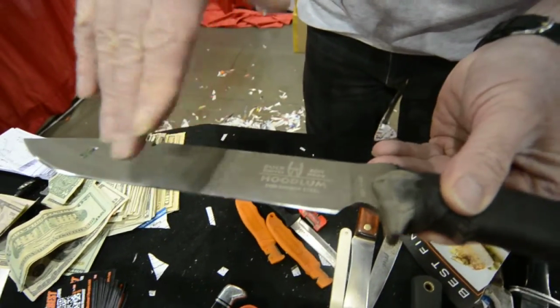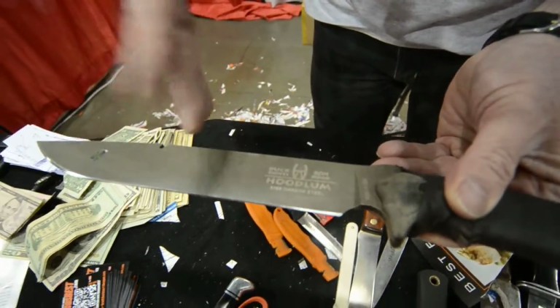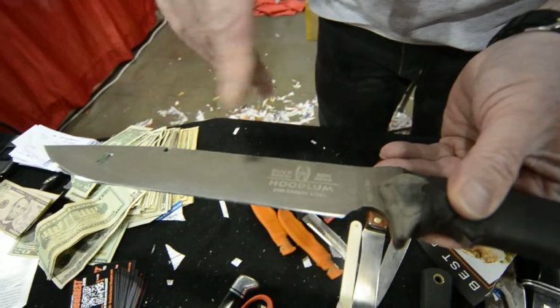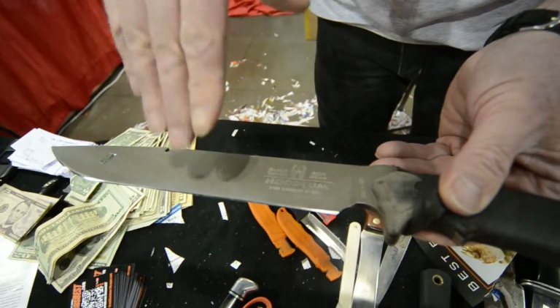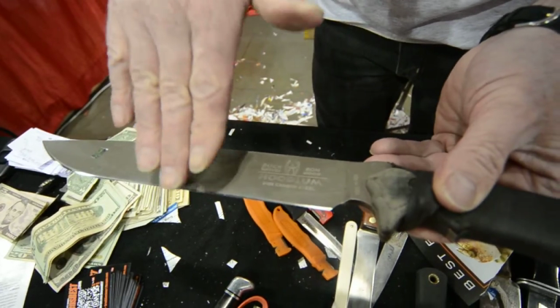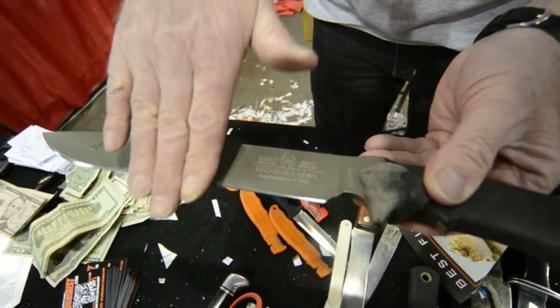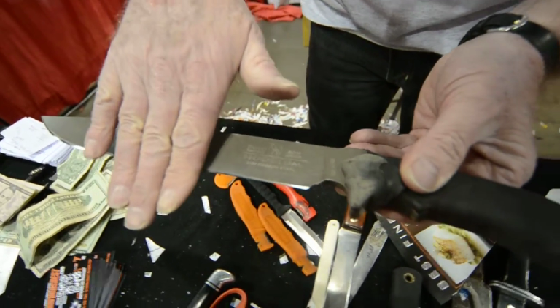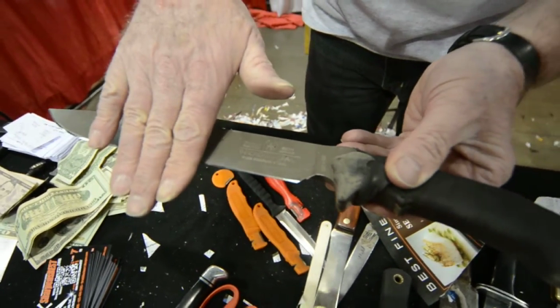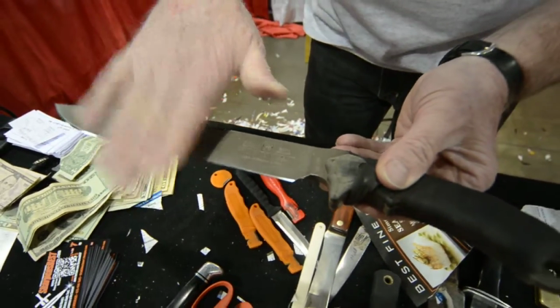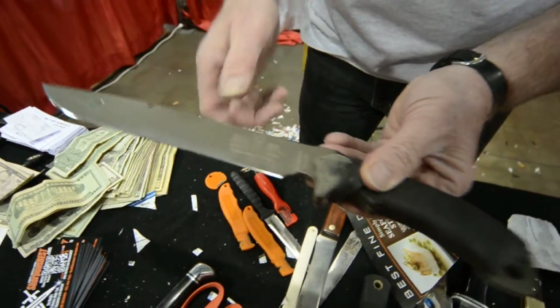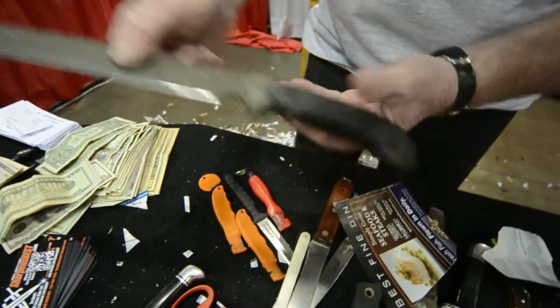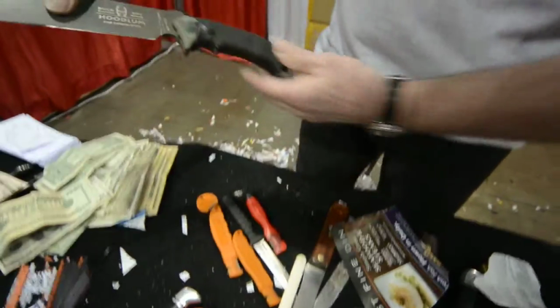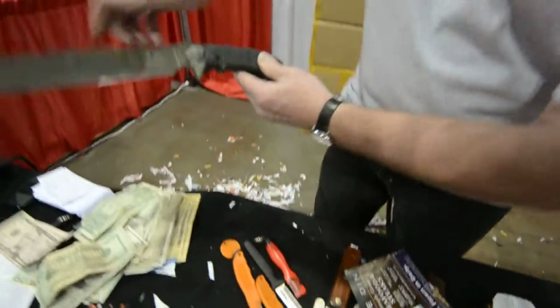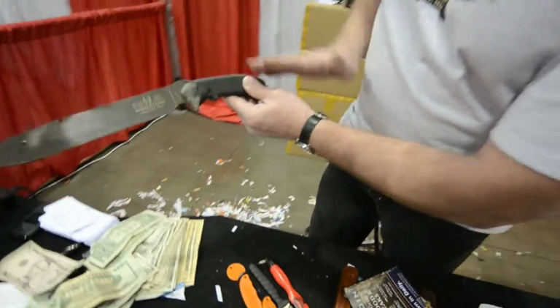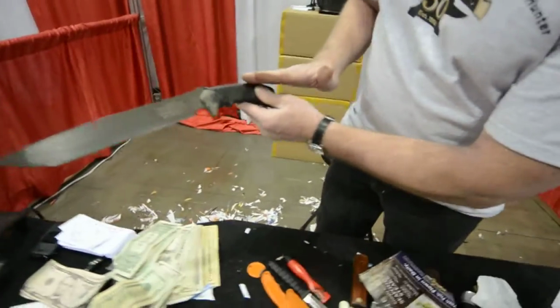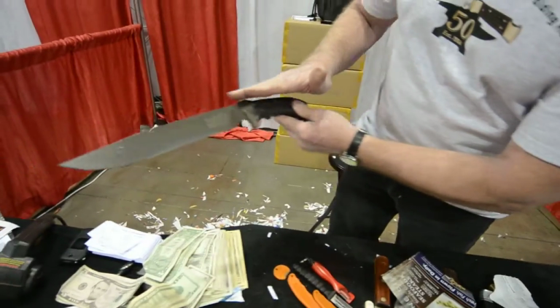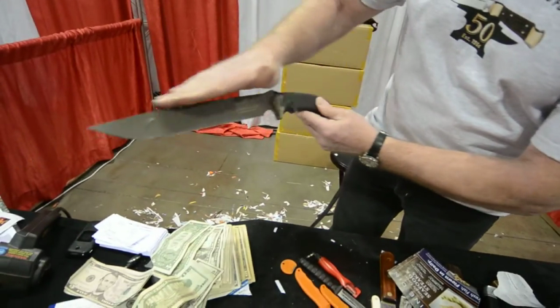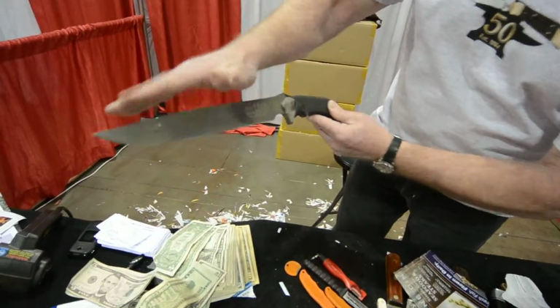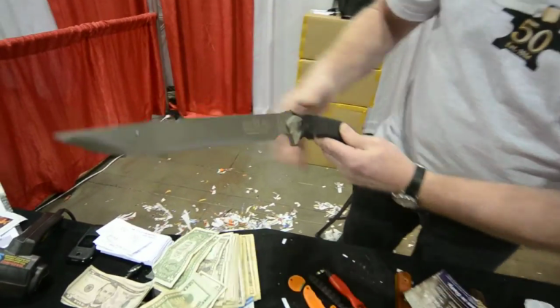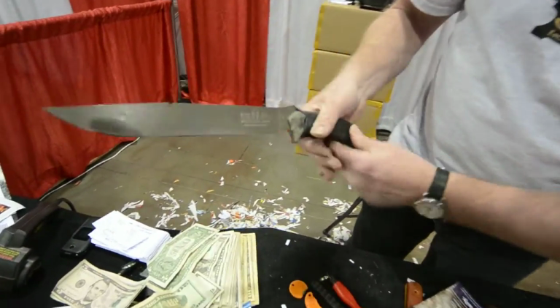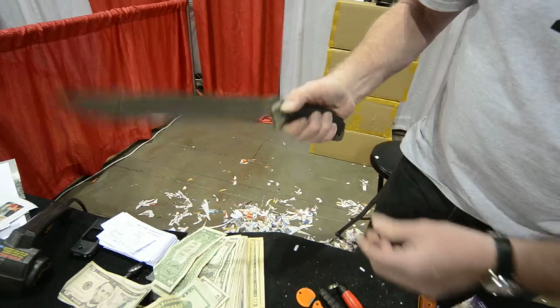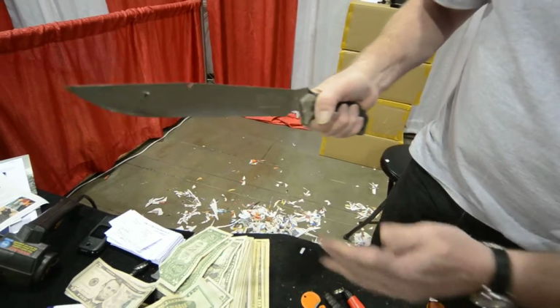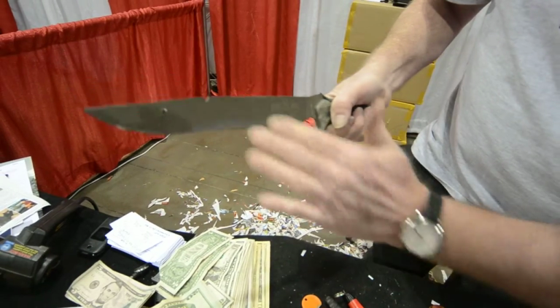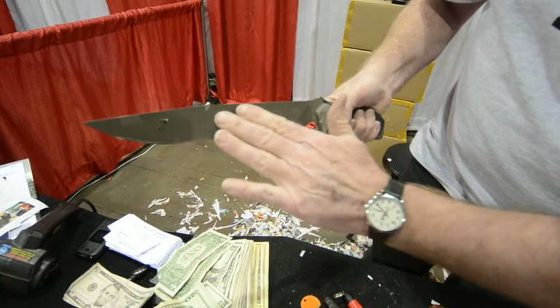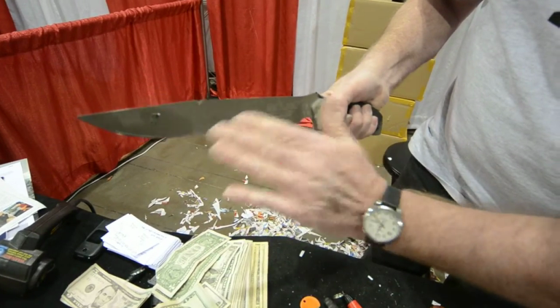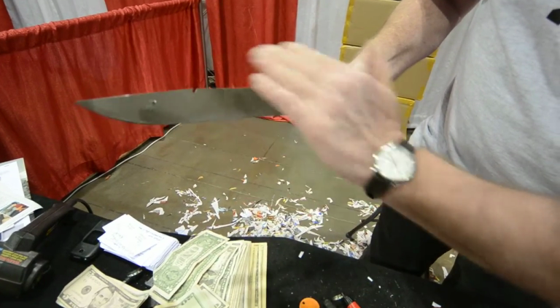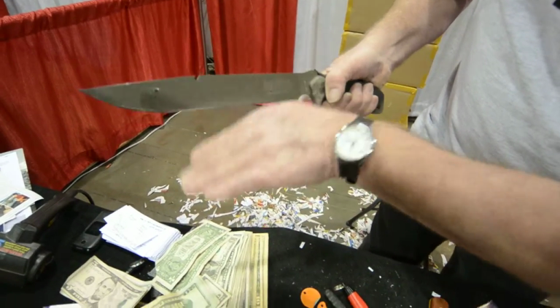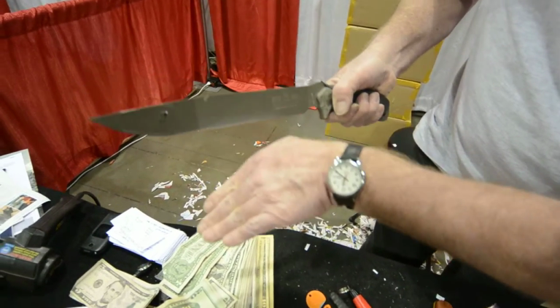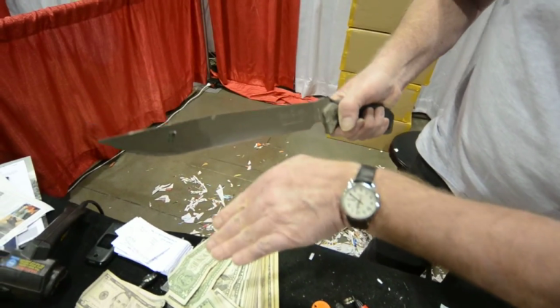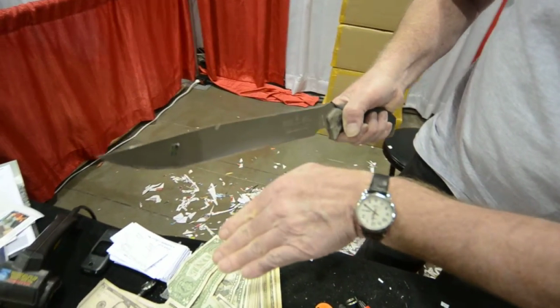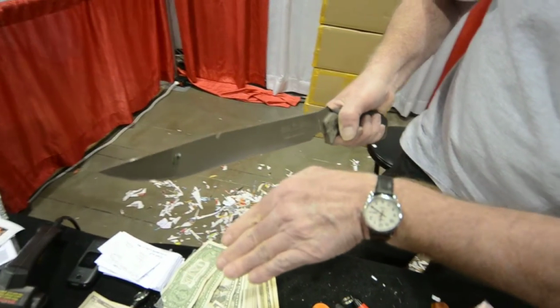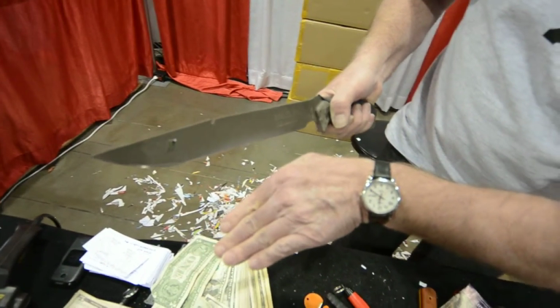I don't know all the terminology. You've got your bevel right here. The knife is actually kind of rounded like this, so when you chop something it's already facing down a little bit.